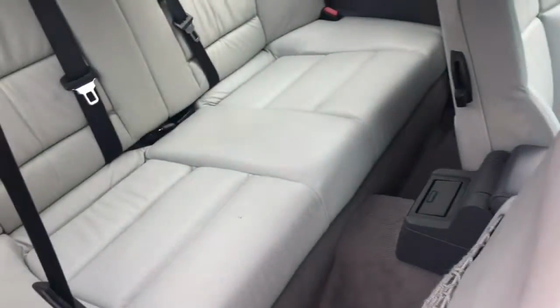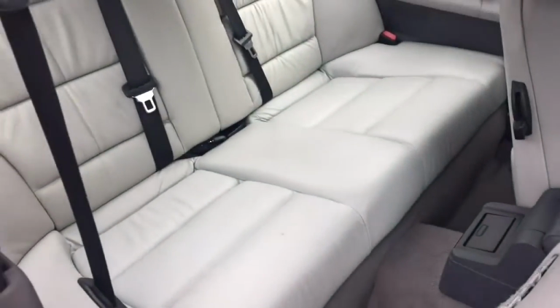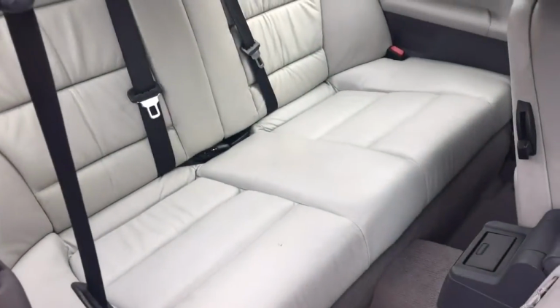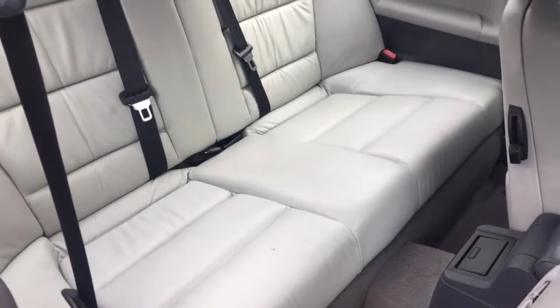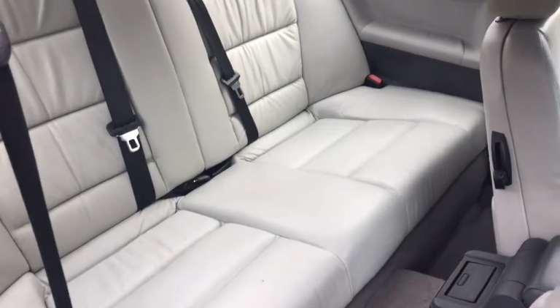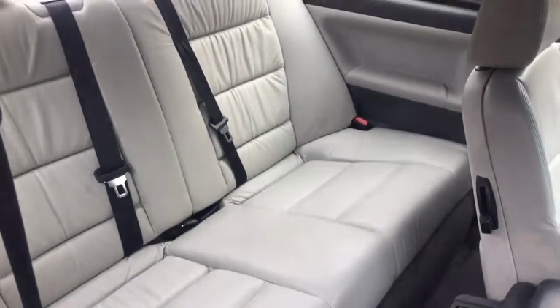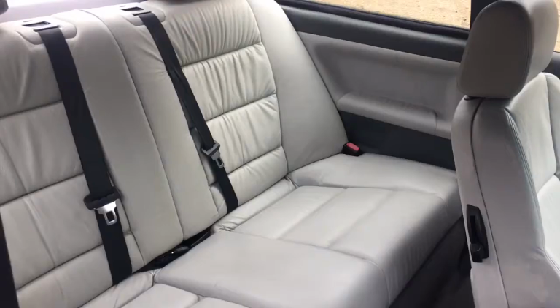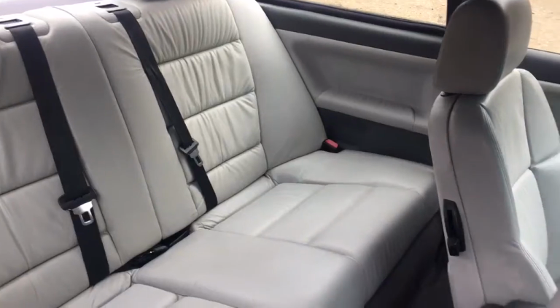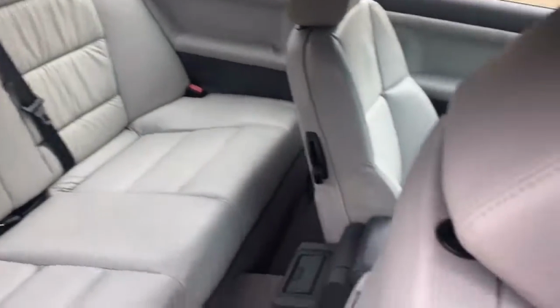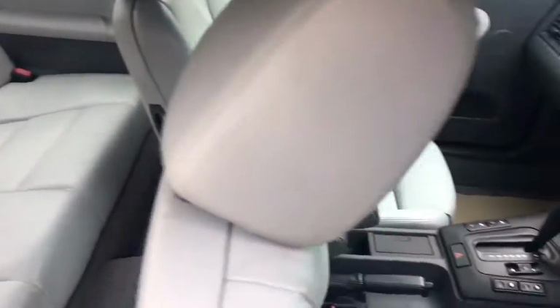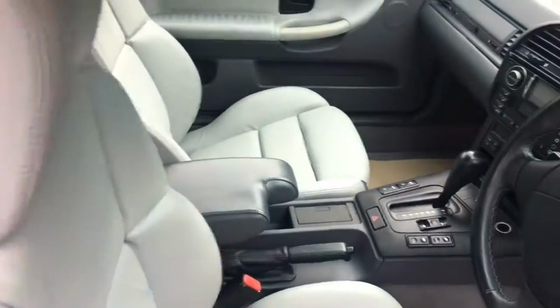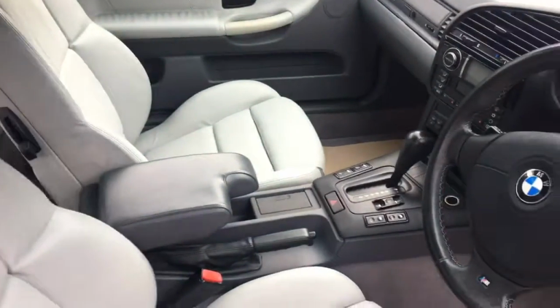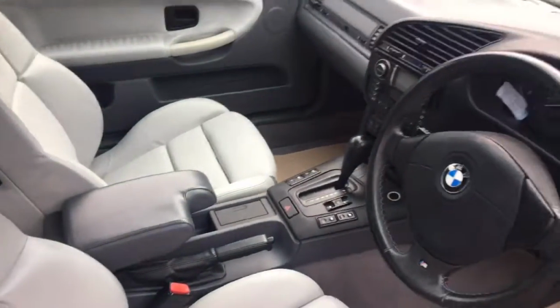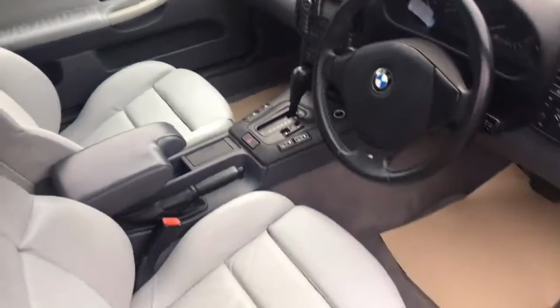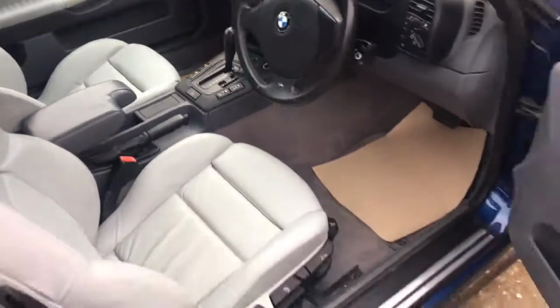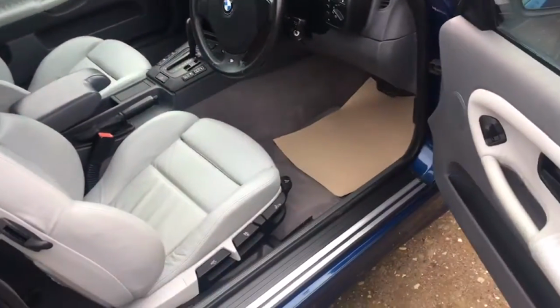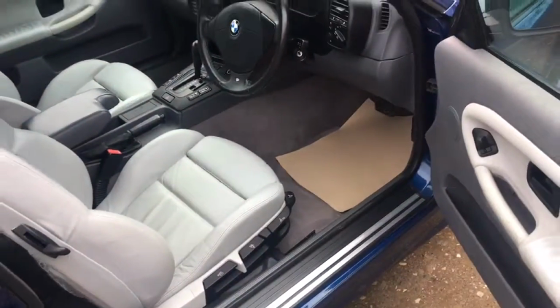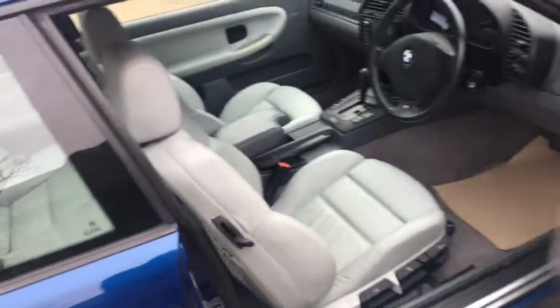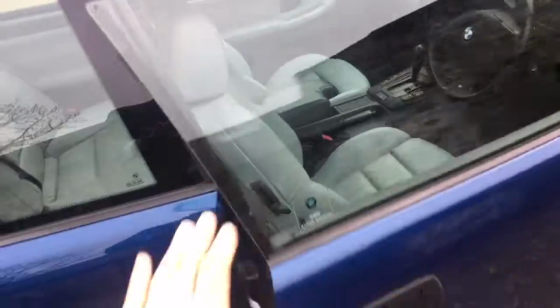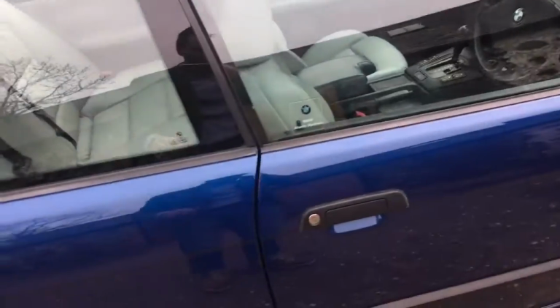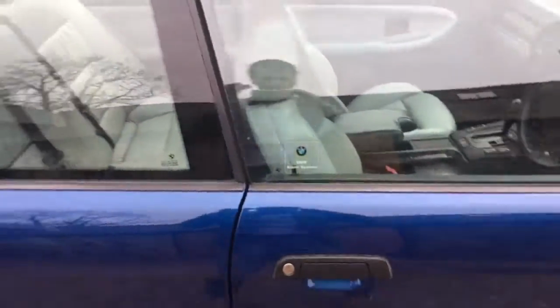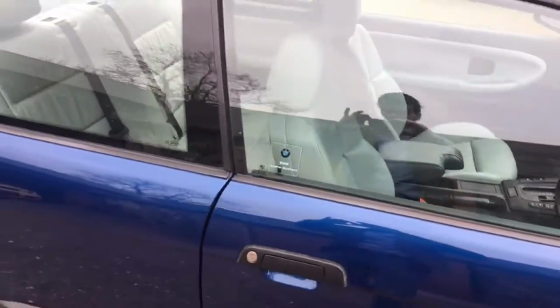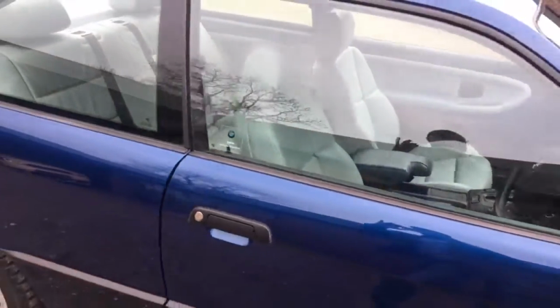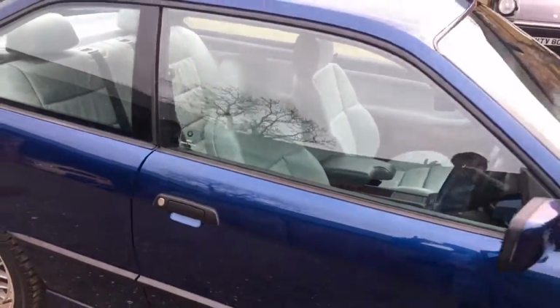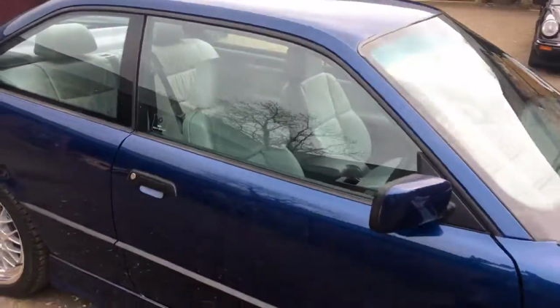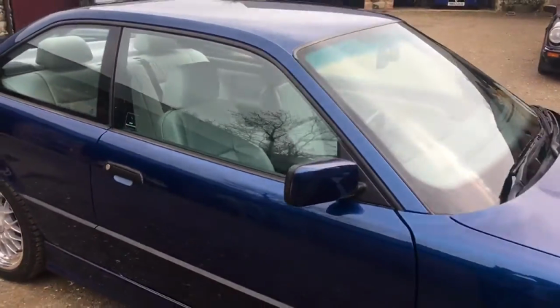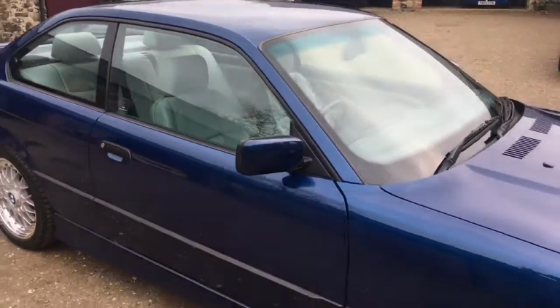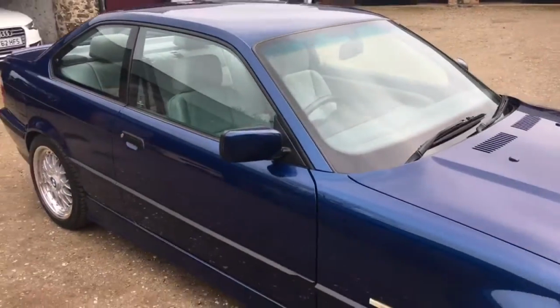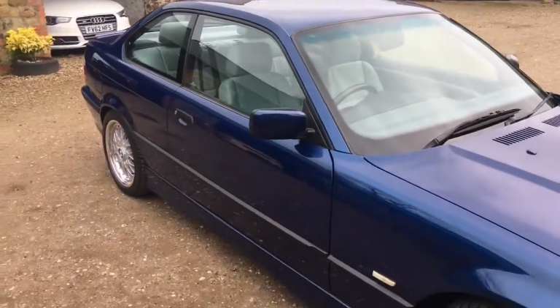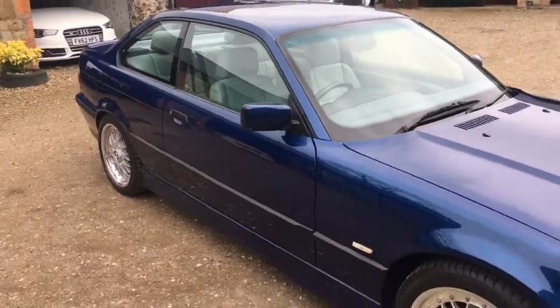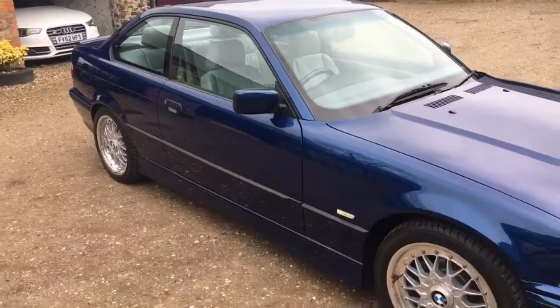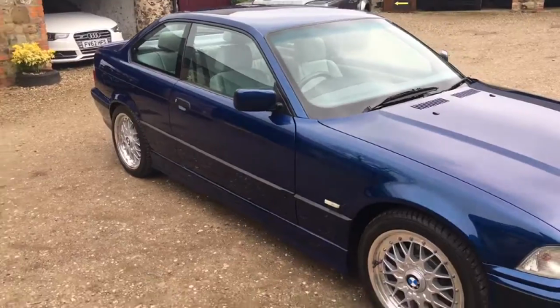Just into the rear. Hopefully that gives you a bit of an idea of what this car is like.